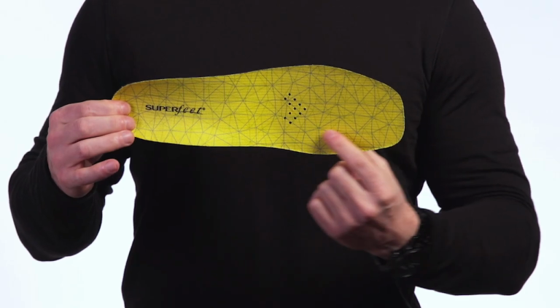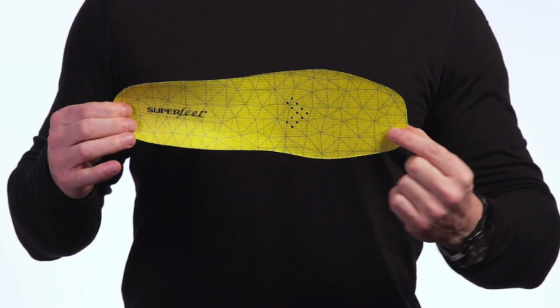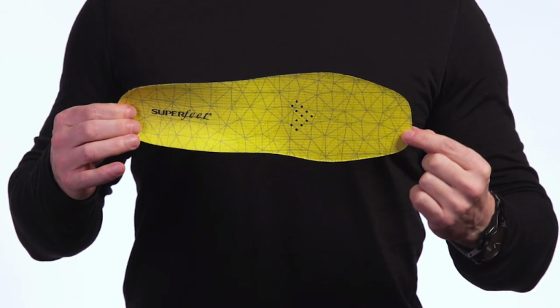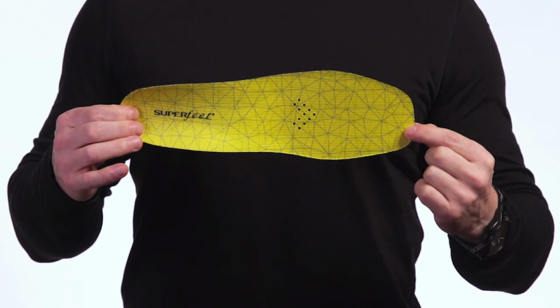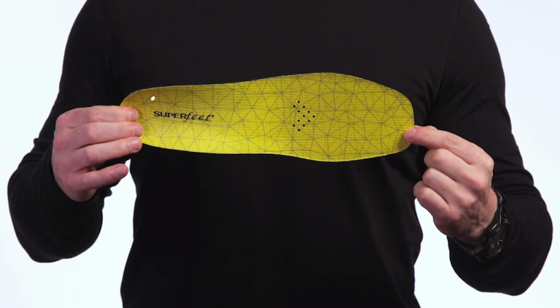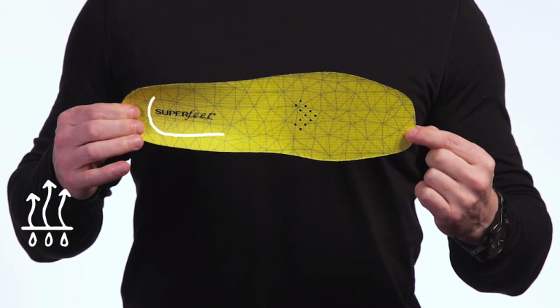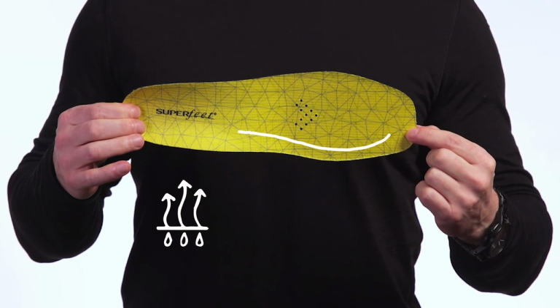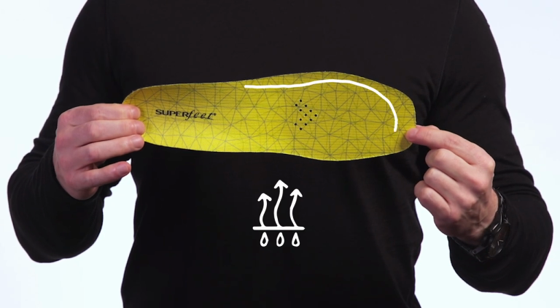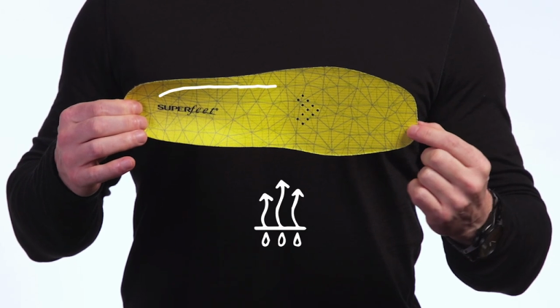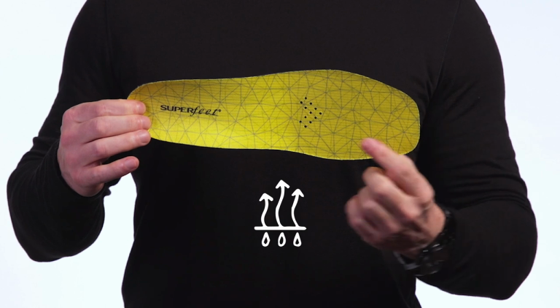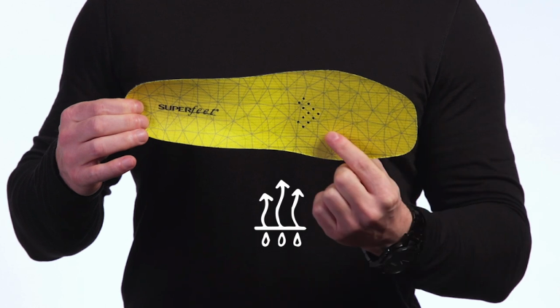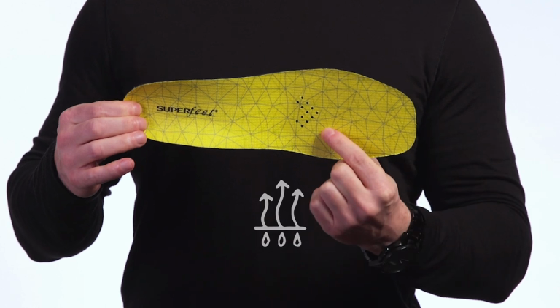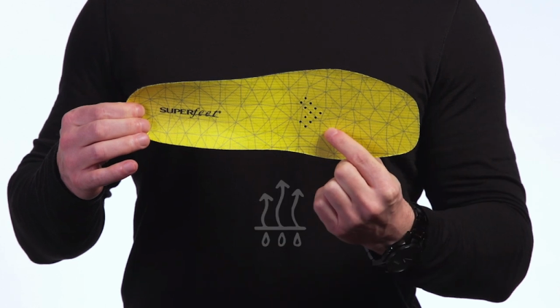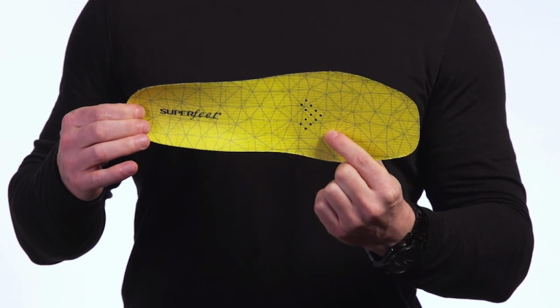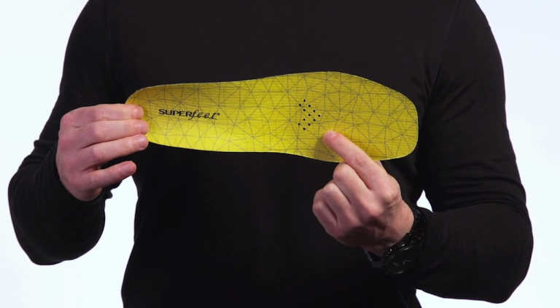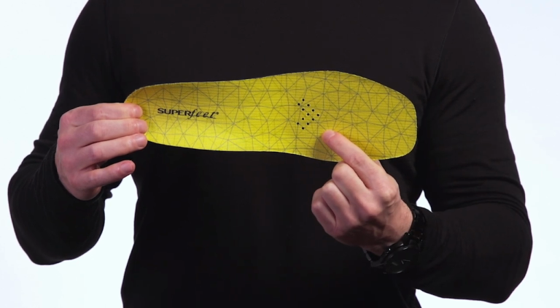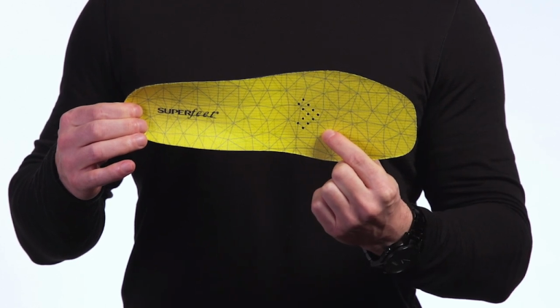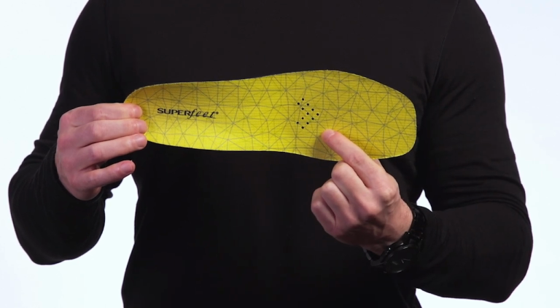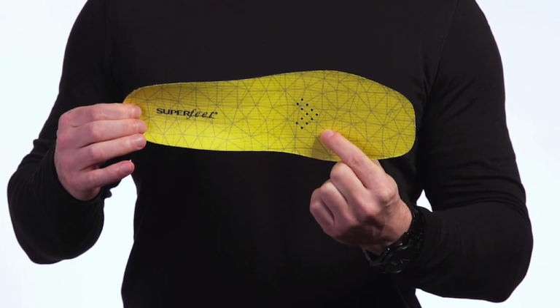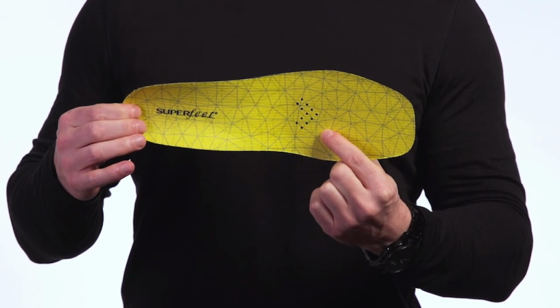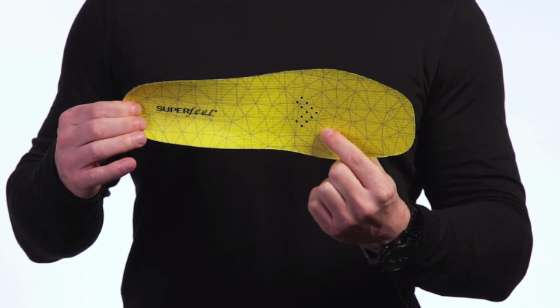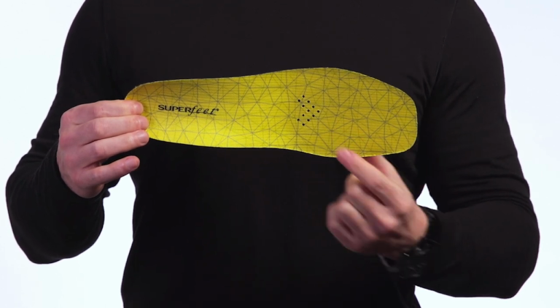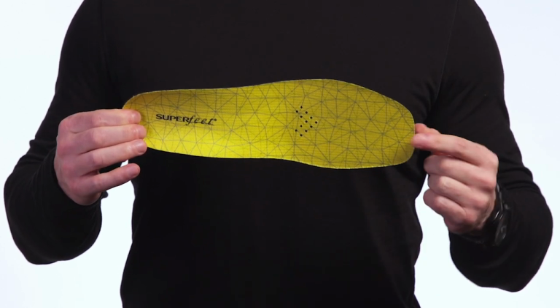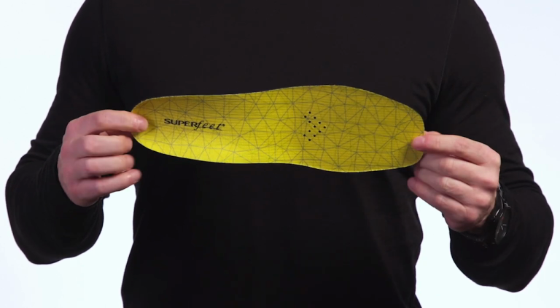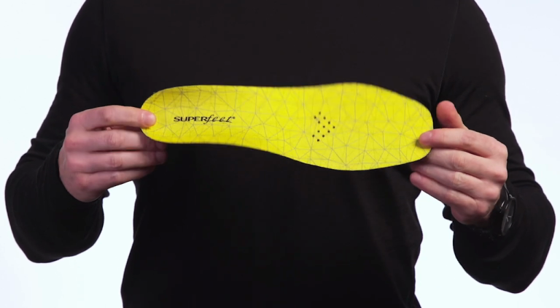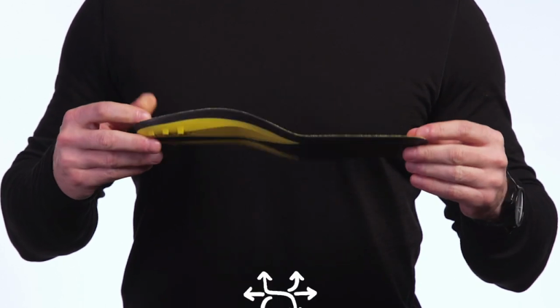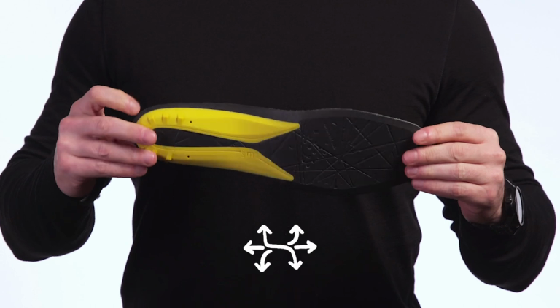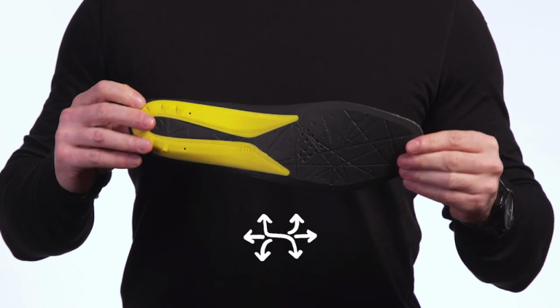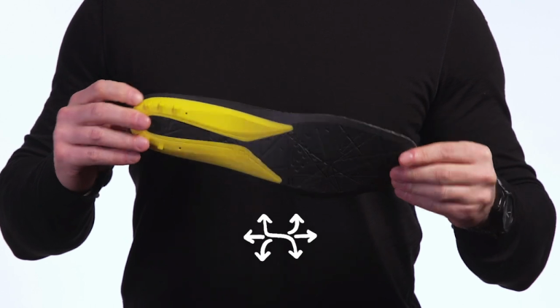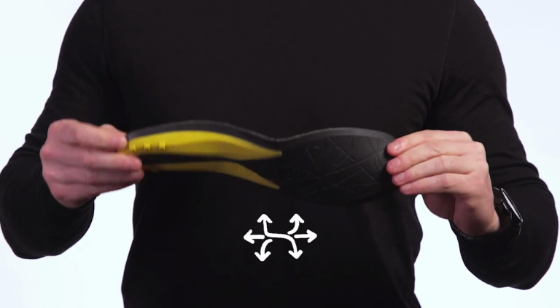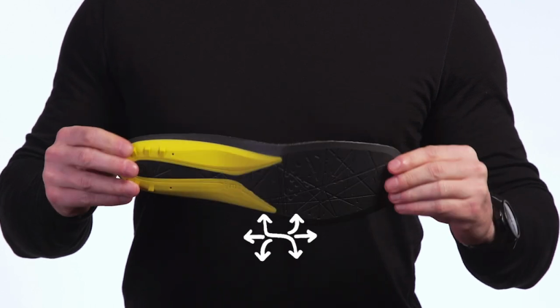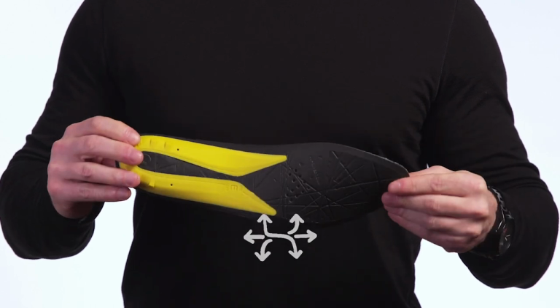The moisture wick top cover reduces odors, keeping skates fresh, and the perforated forefoot improves breathability, while the flexible heel cradle secures your heels as you move.